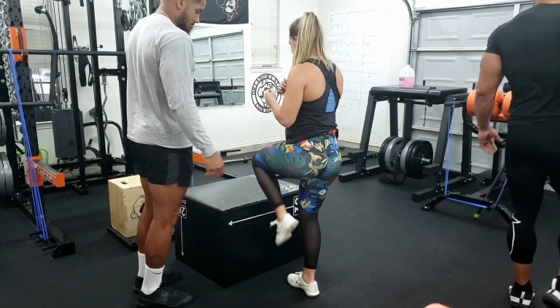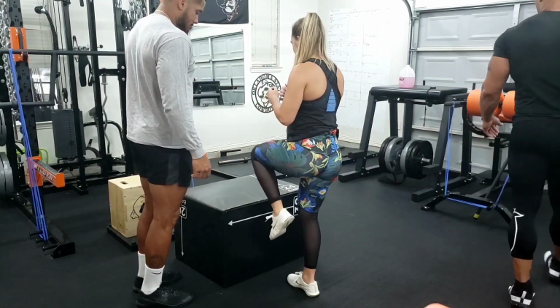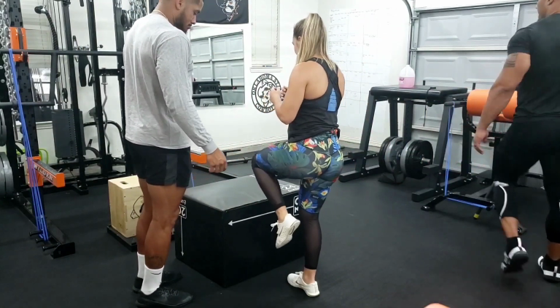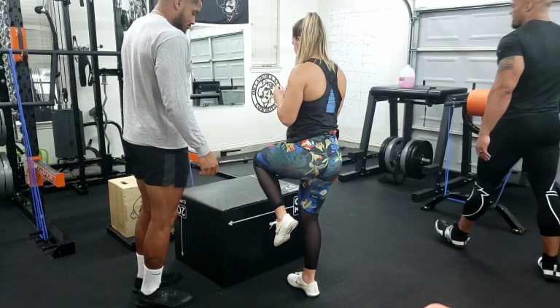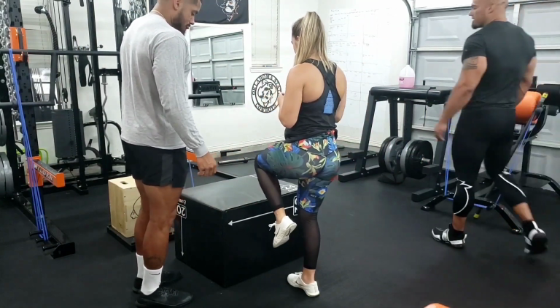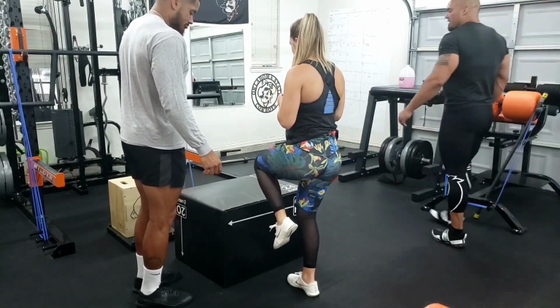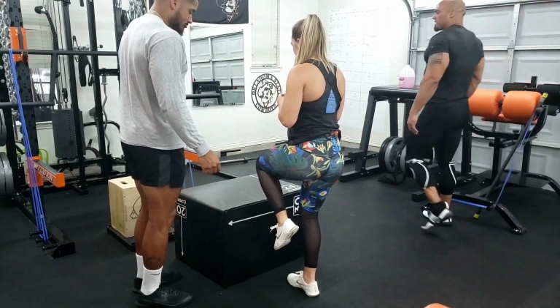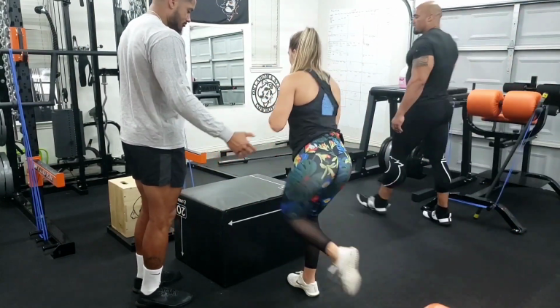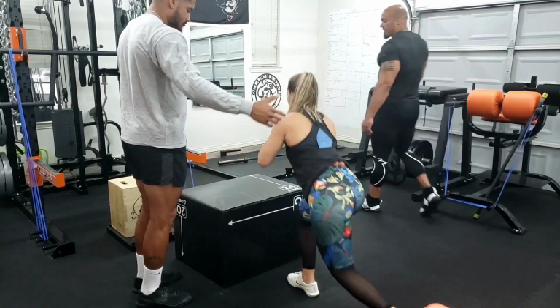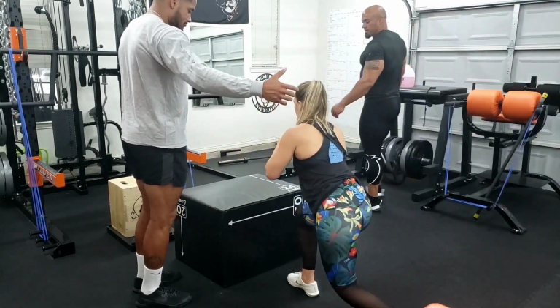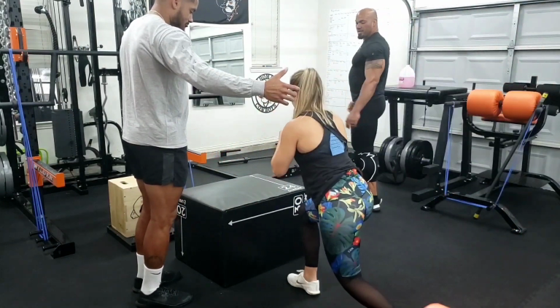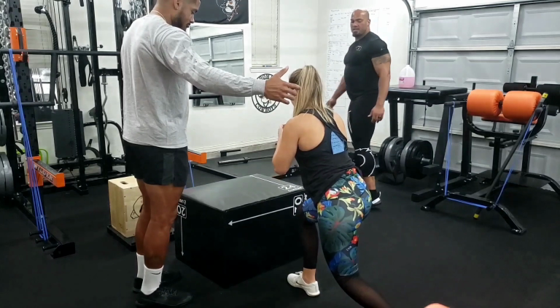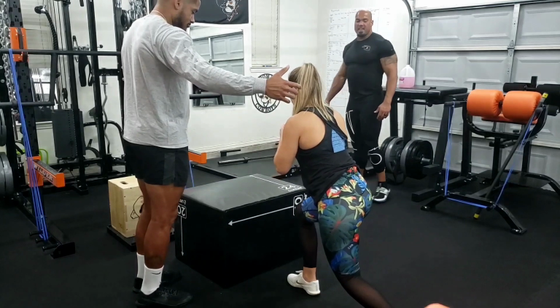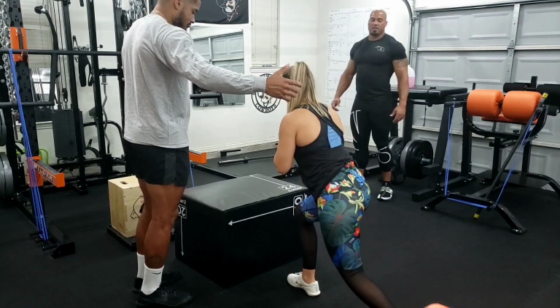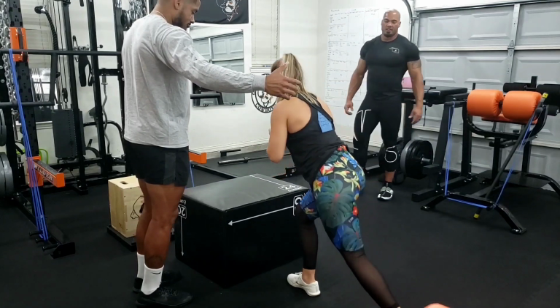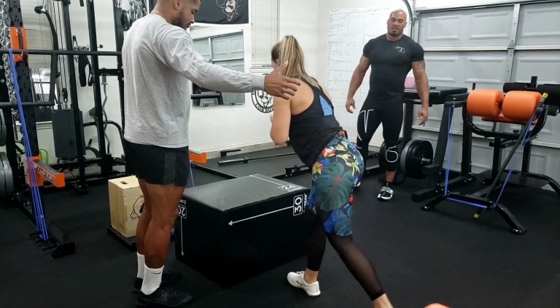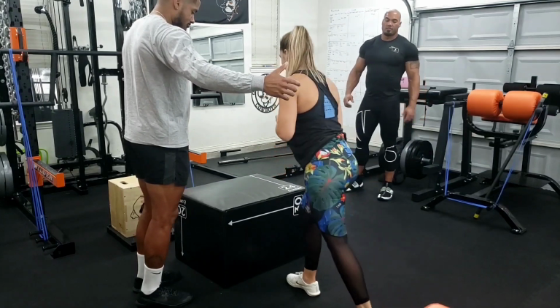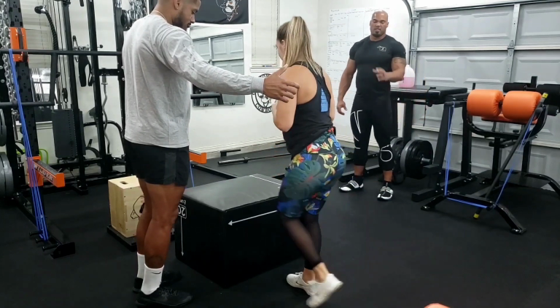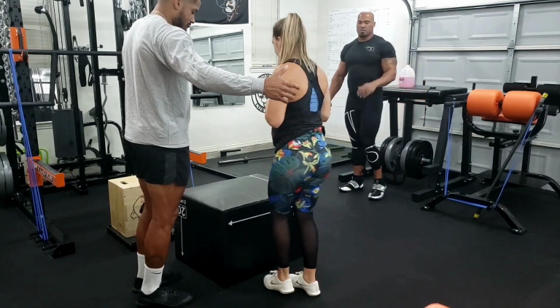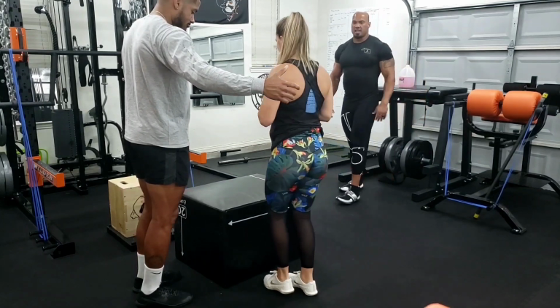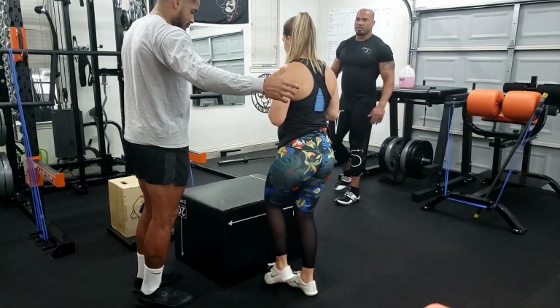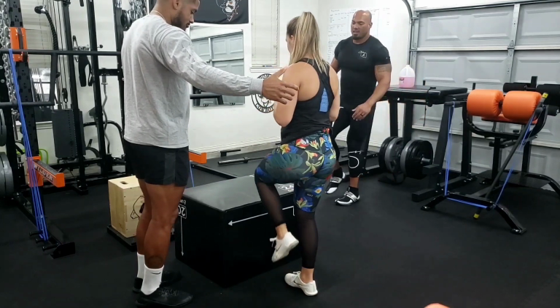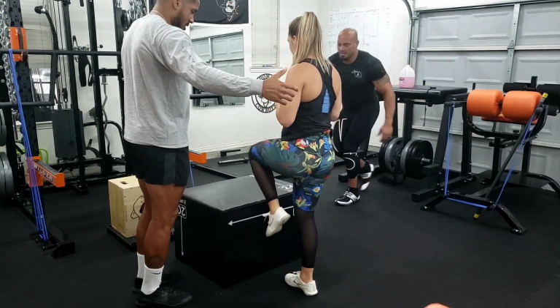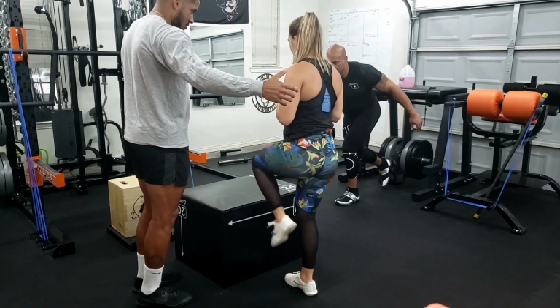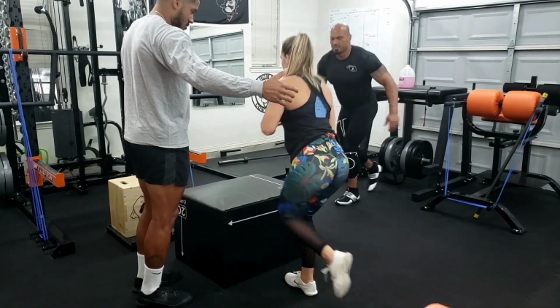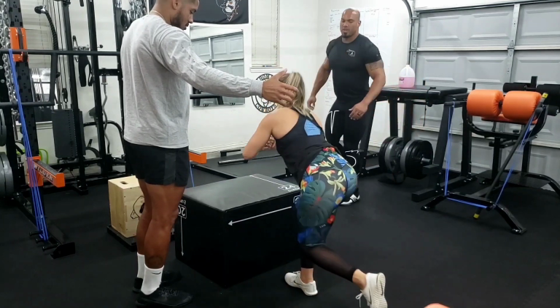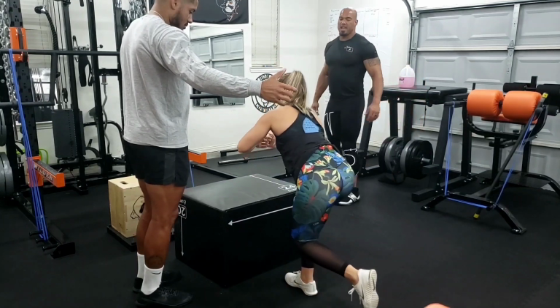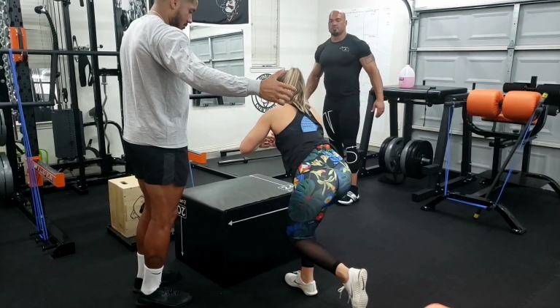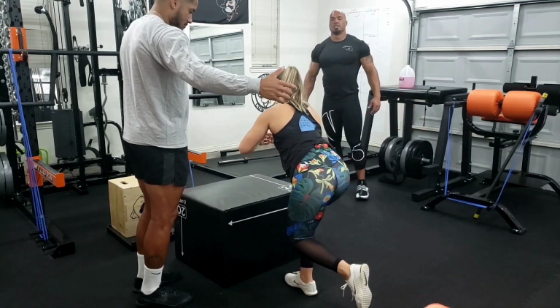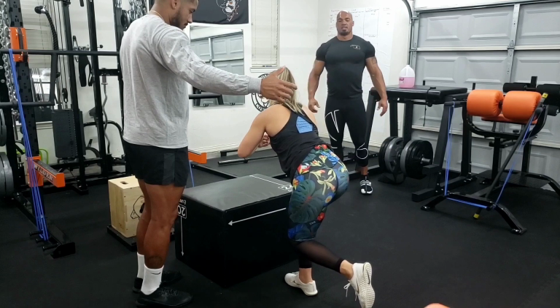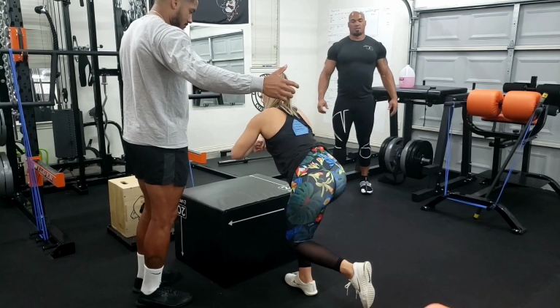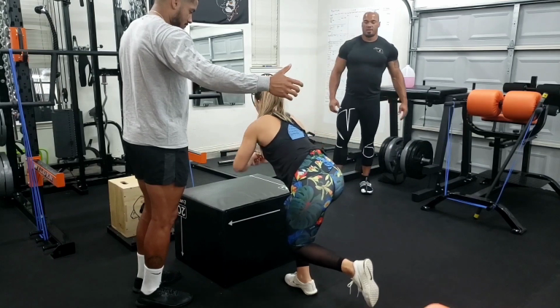Make sure you load that heel until your glutes are firing in your hips. Not that far — that's too far. Don't even let that leg touch. Just swing. That's your load.